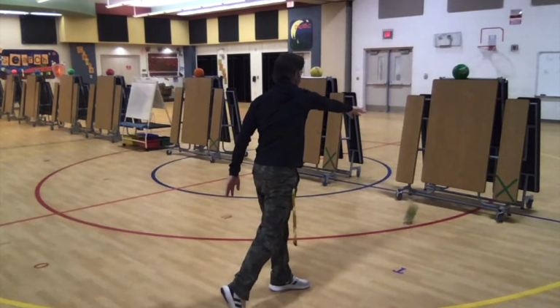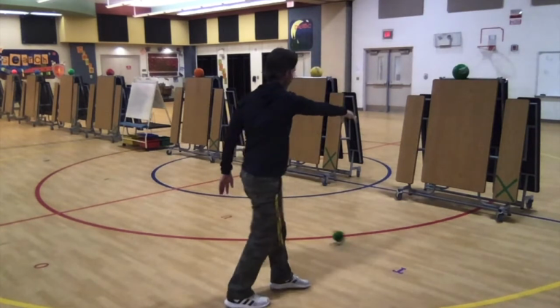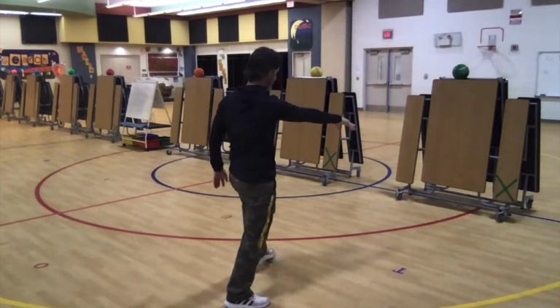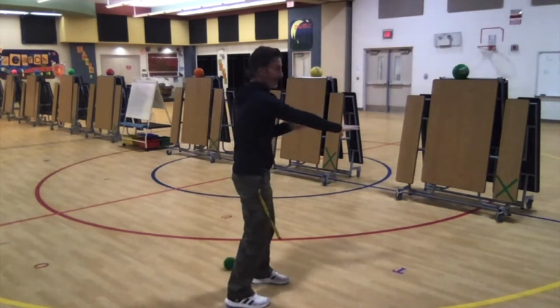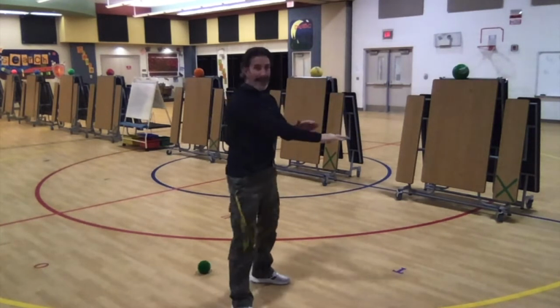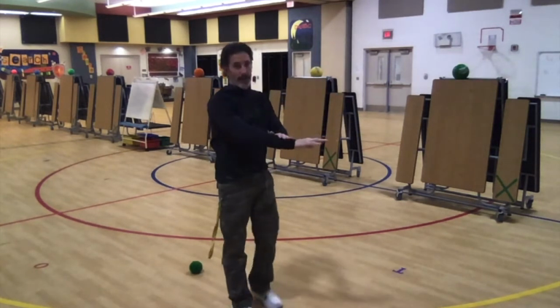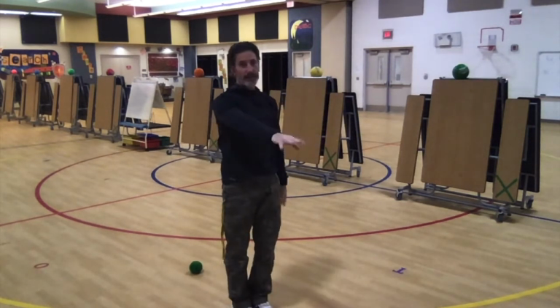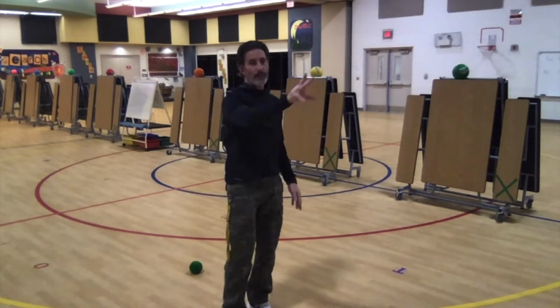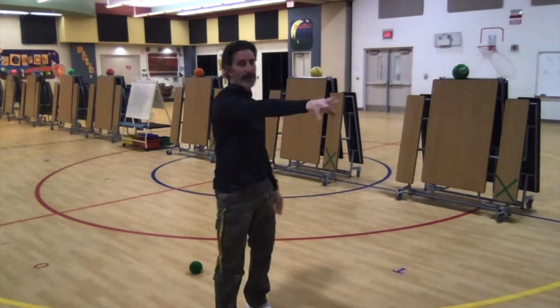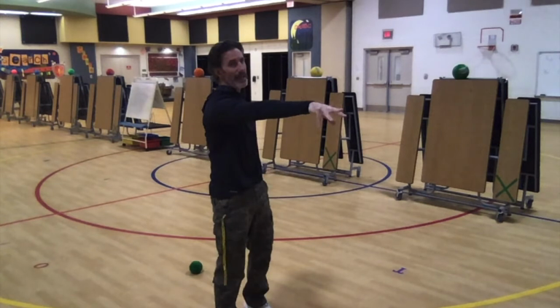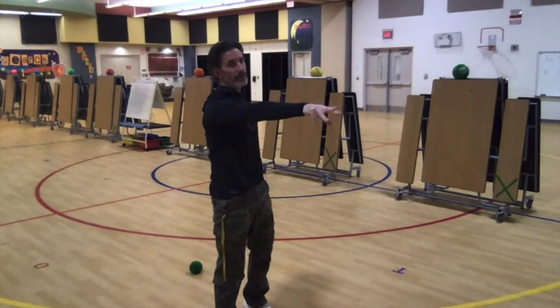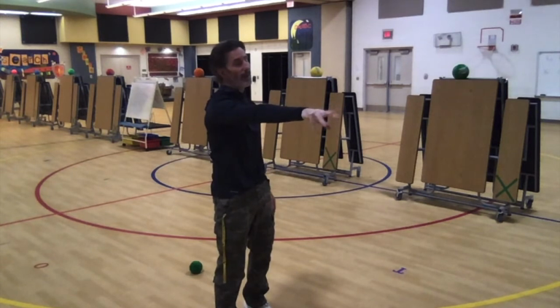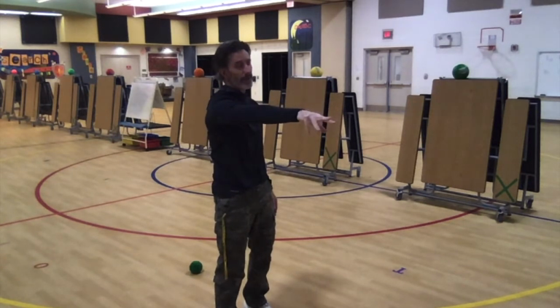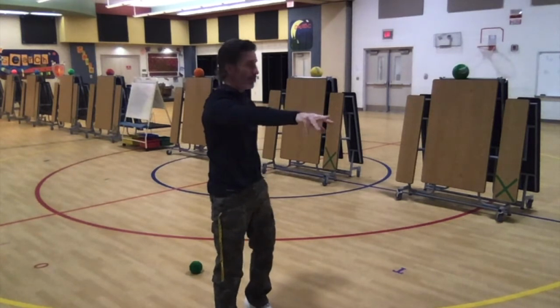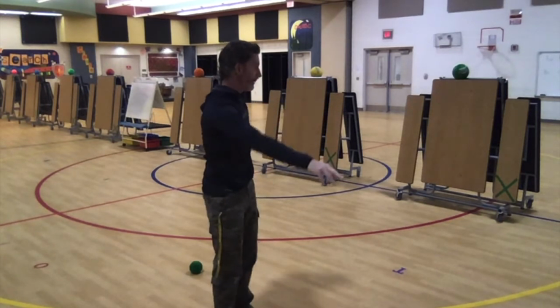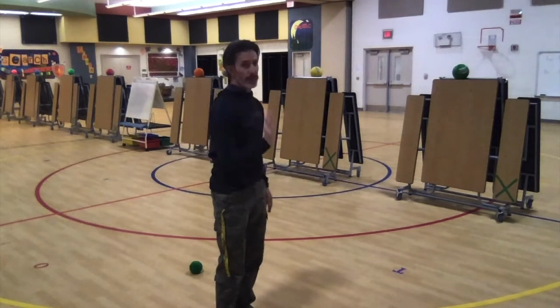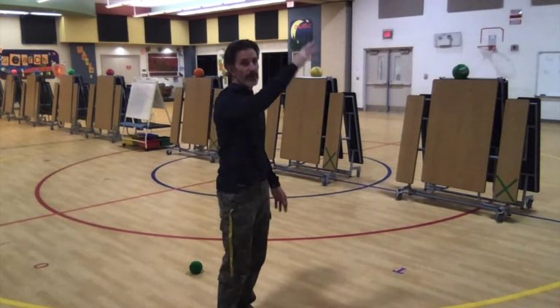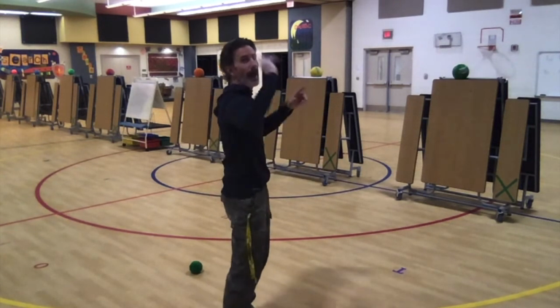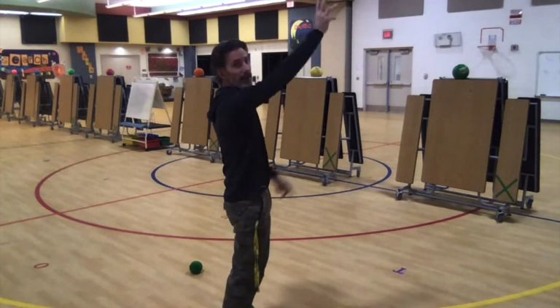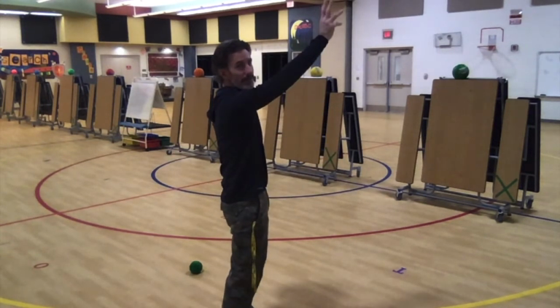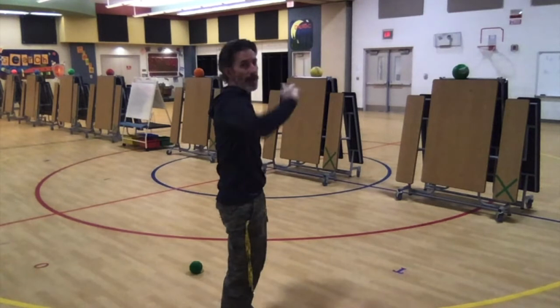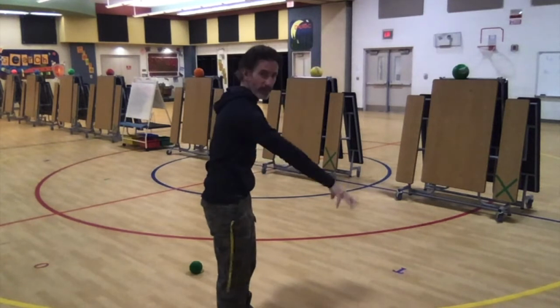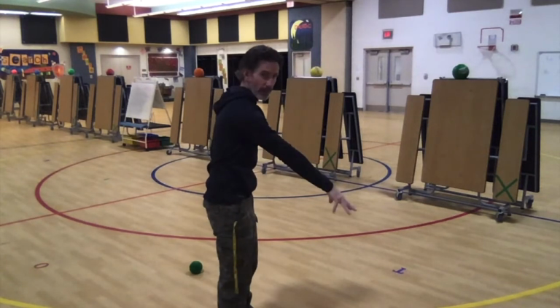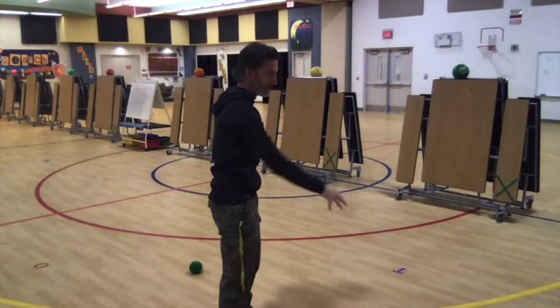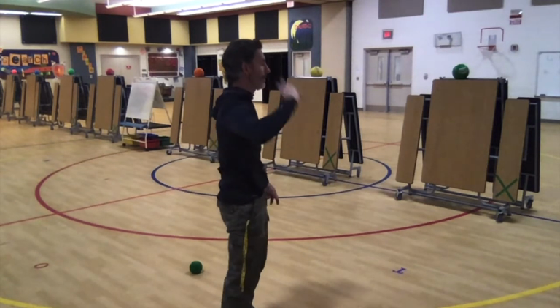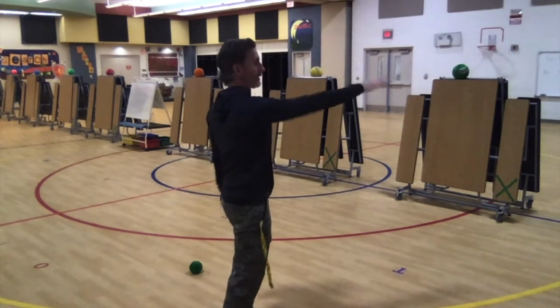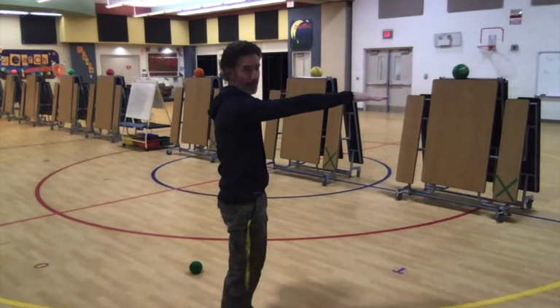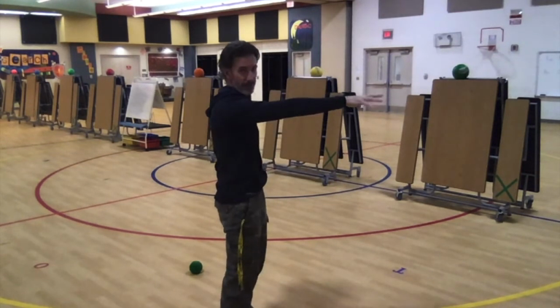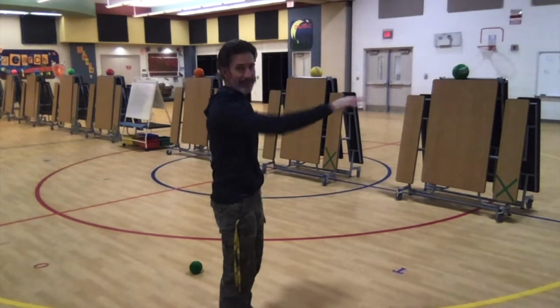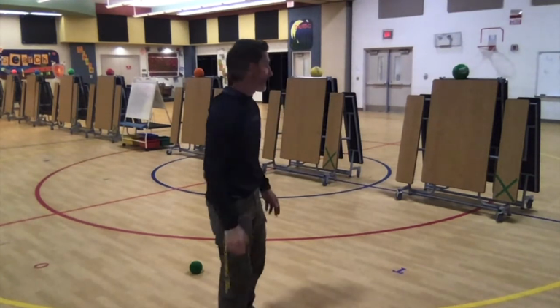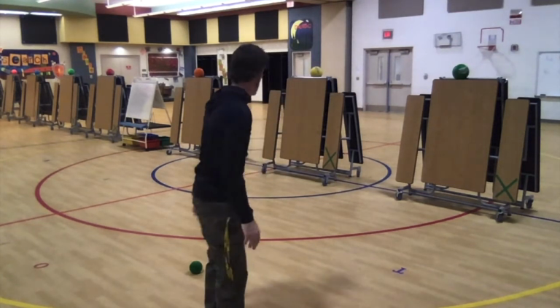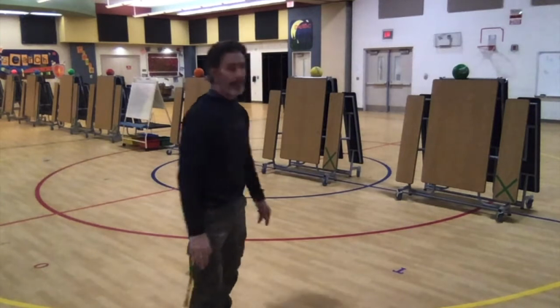For the aiming part, I tell the kids that wherever your hand is aimed when you release the ball is the direction it goes. So if your ball is going too high, you released too high. If it's going too low, you released too low. To go straight, you want to release it right in the middle.